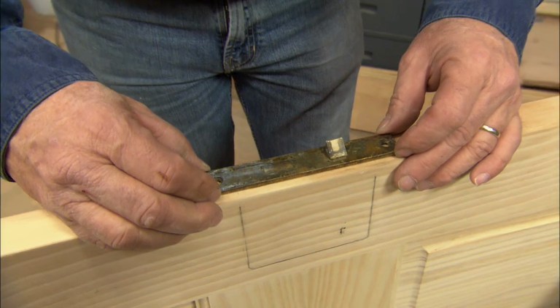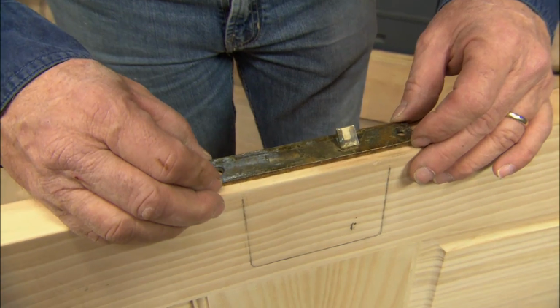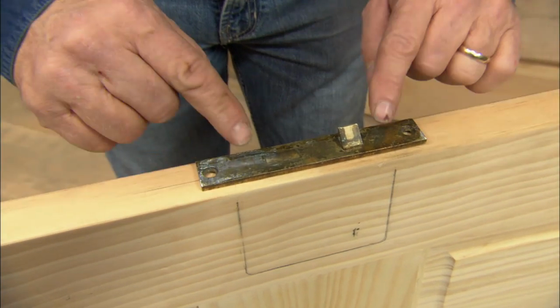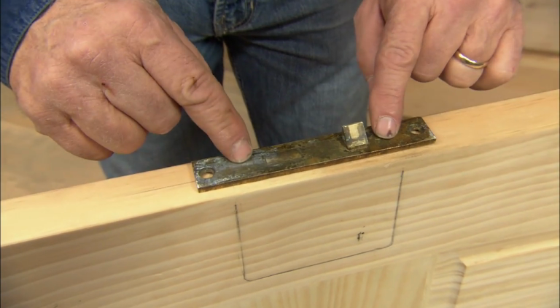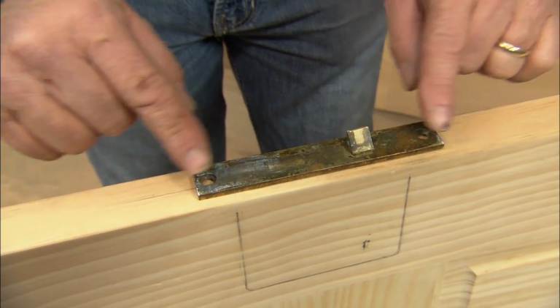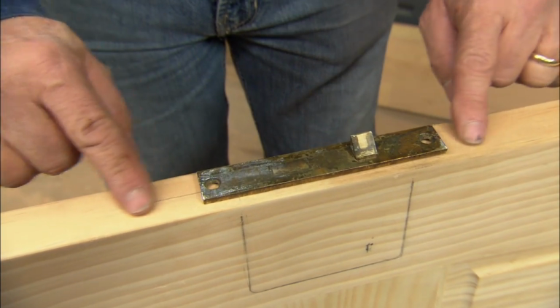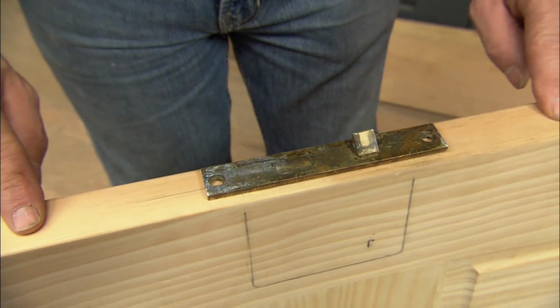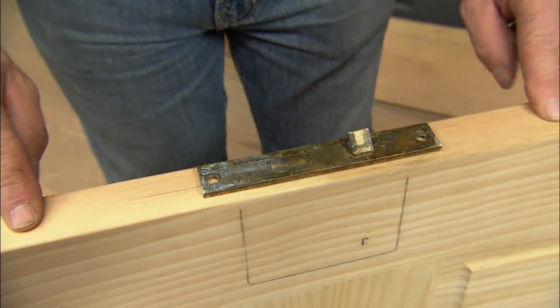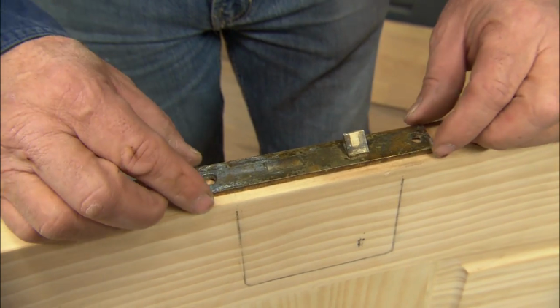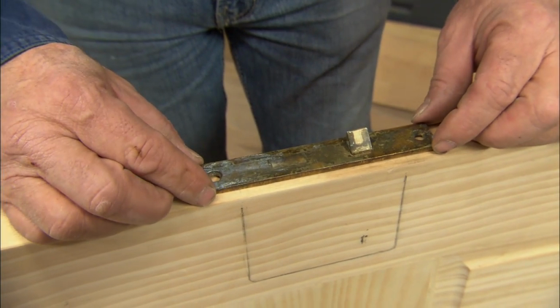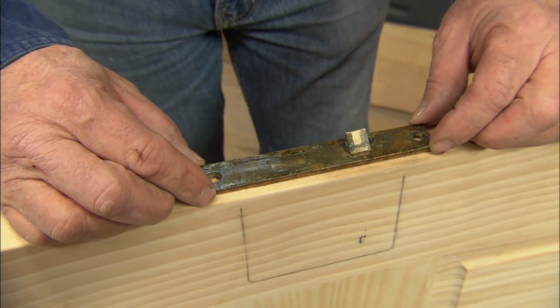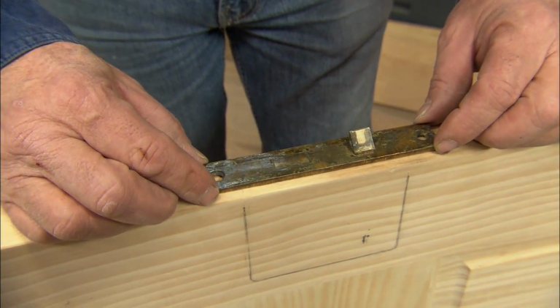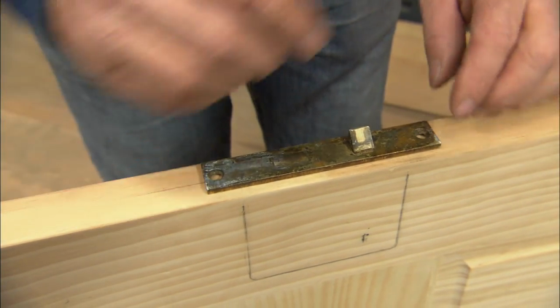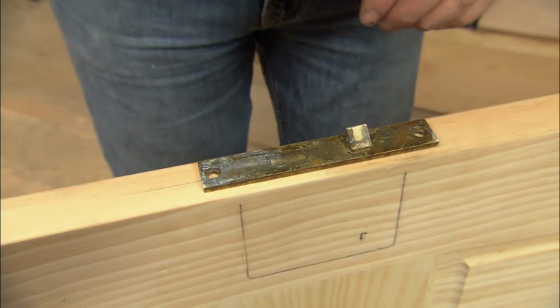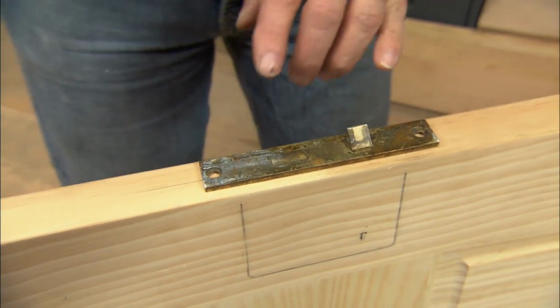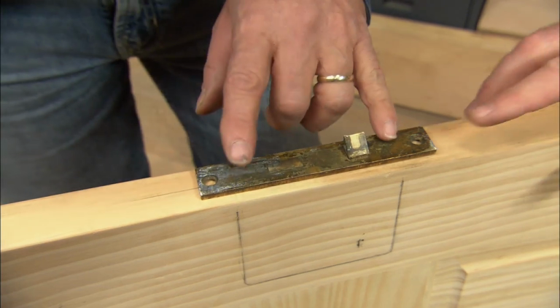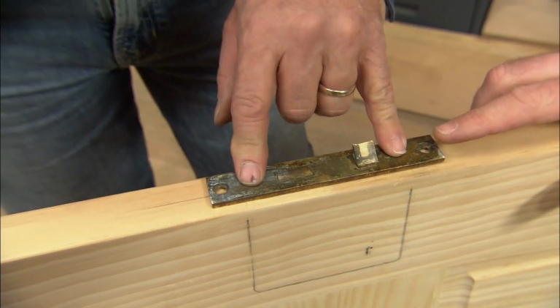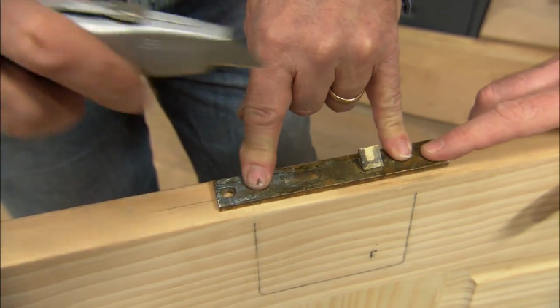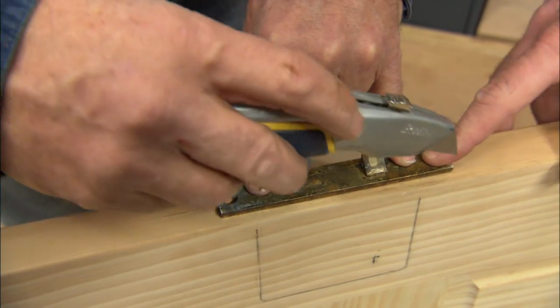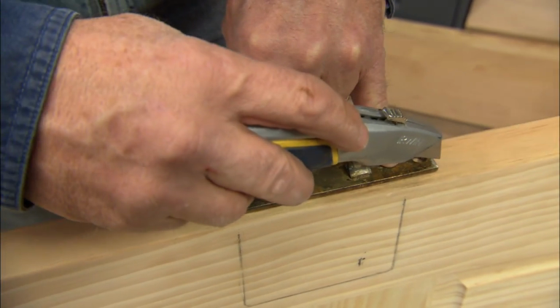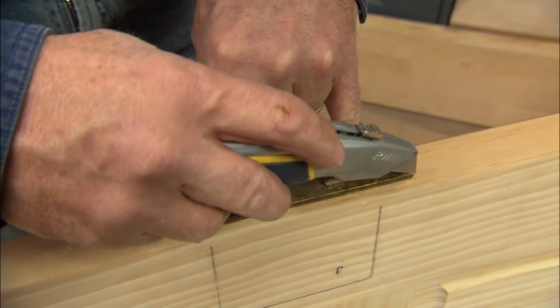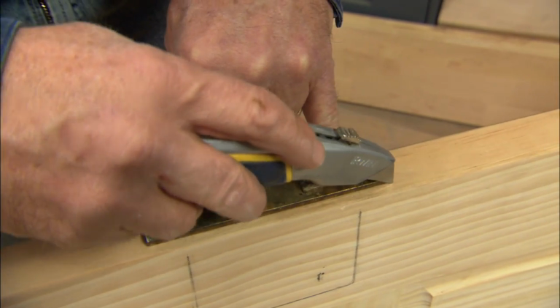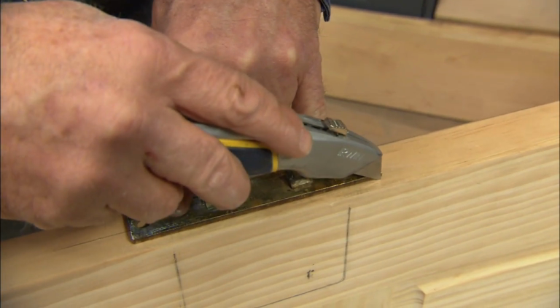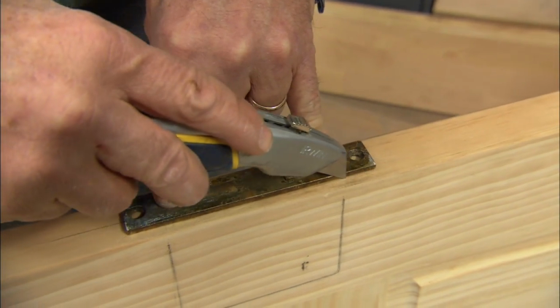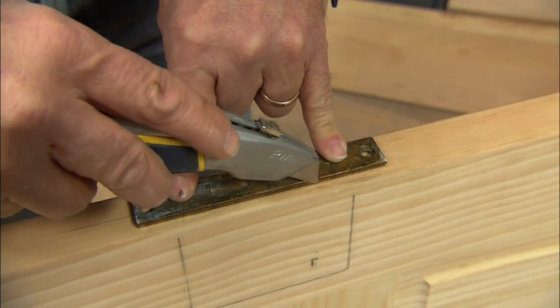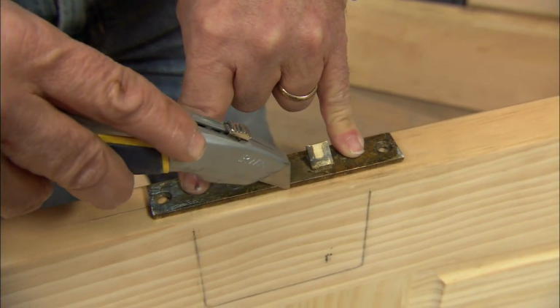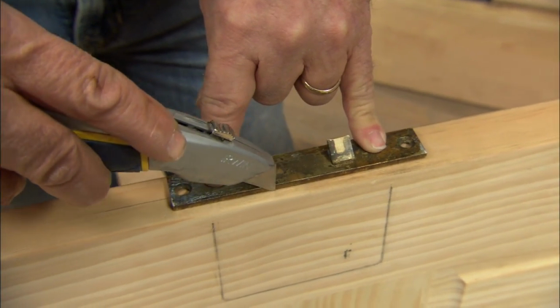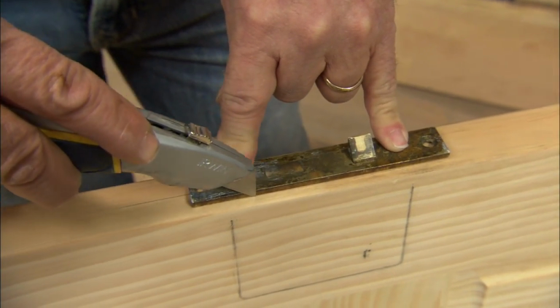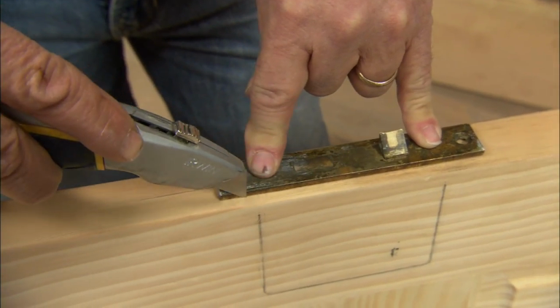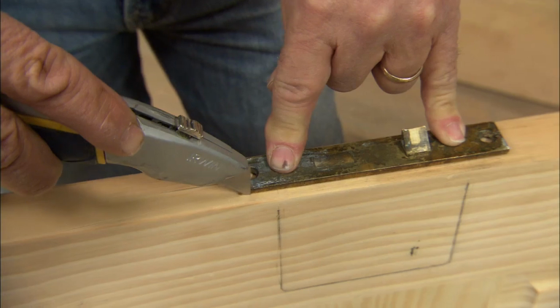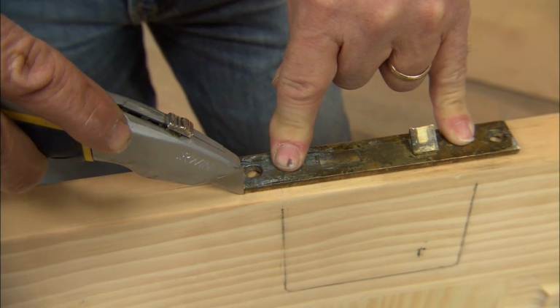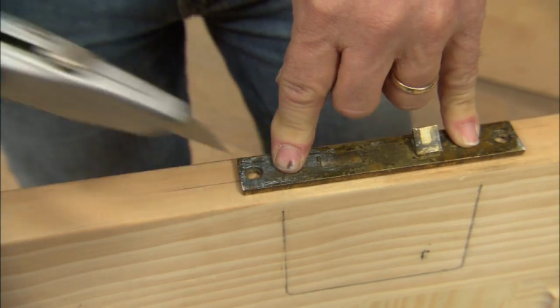Very nice. This plate has to be flush with the edge of the door, so once I center it I'm going to hold it into position and mark around the perimeter — using a utility knife, not a pencil, because I want to get really close and have a nice tight fit.